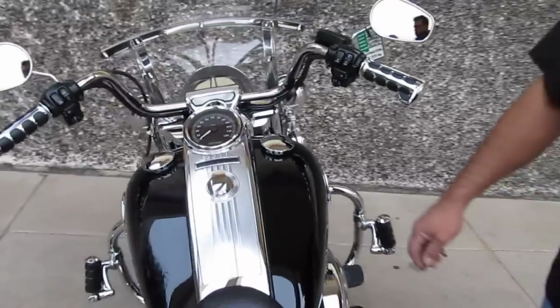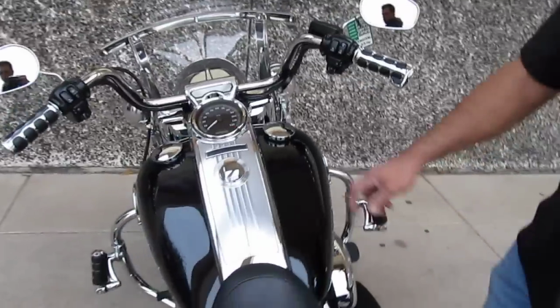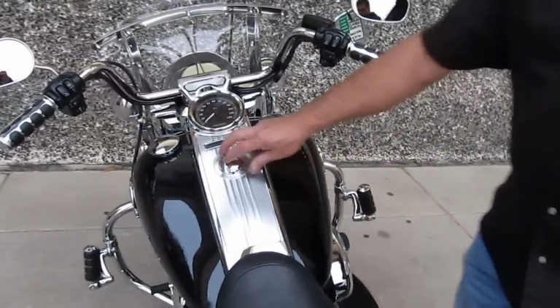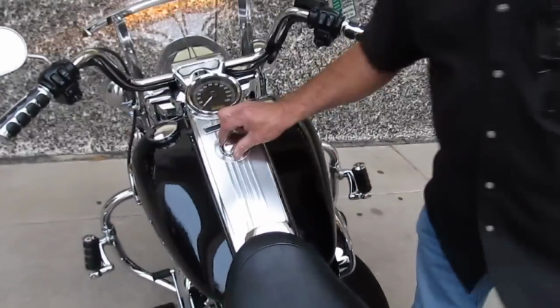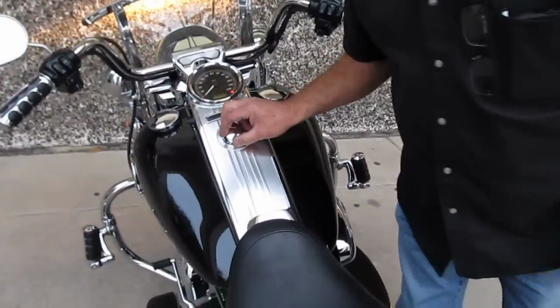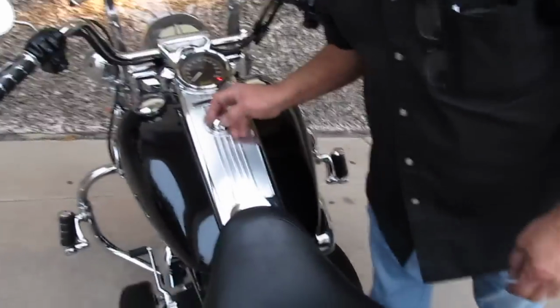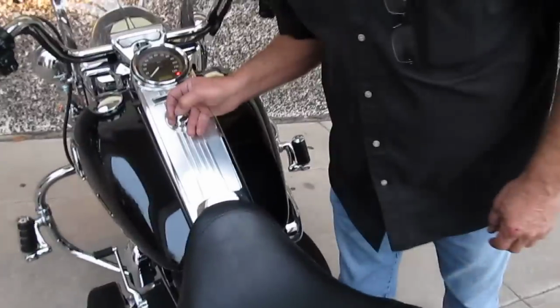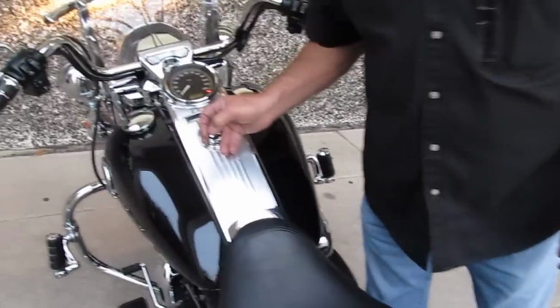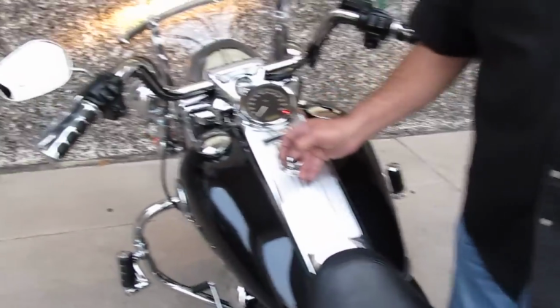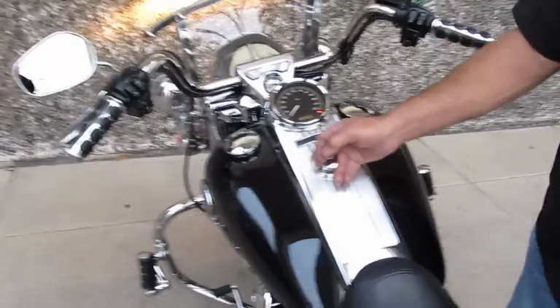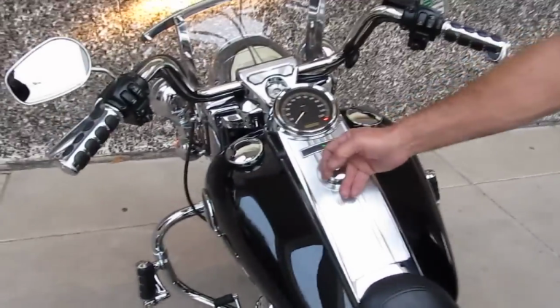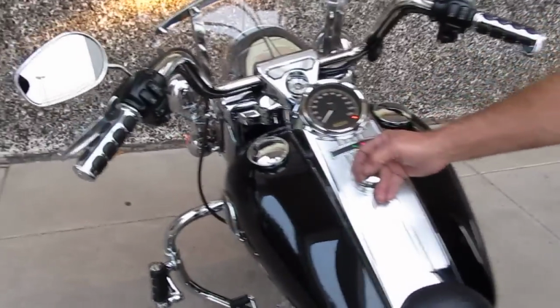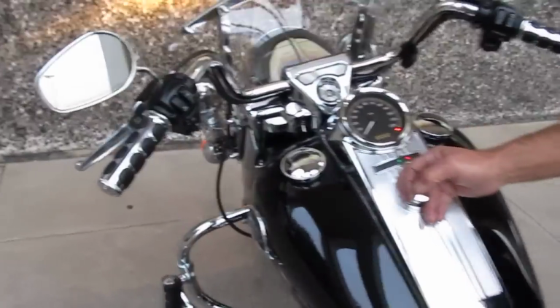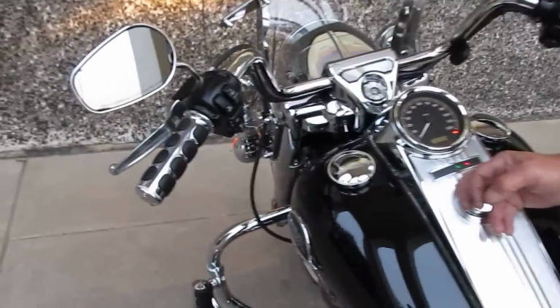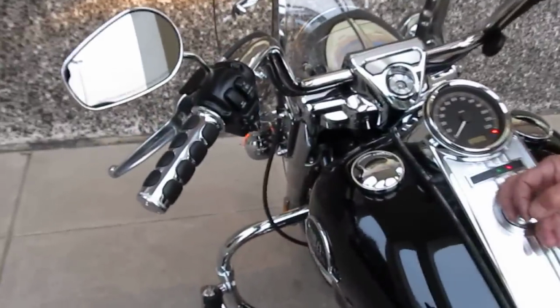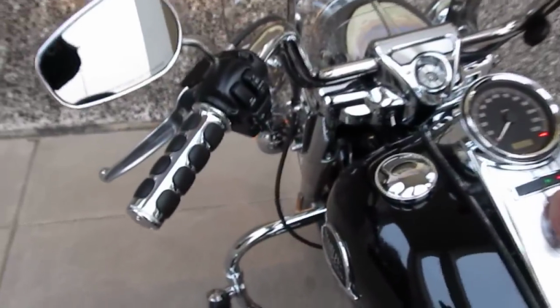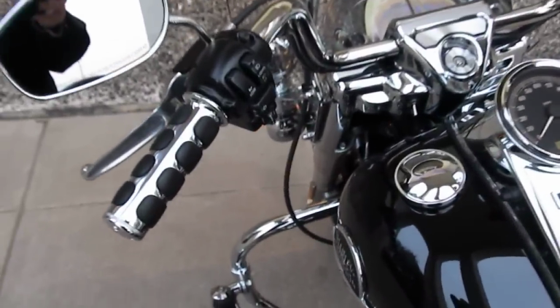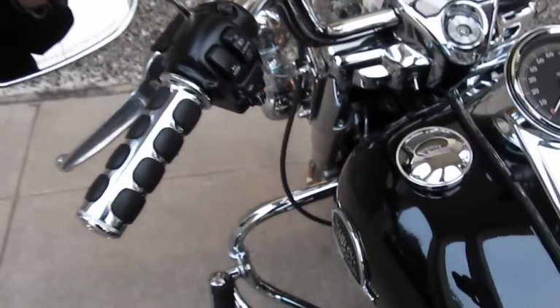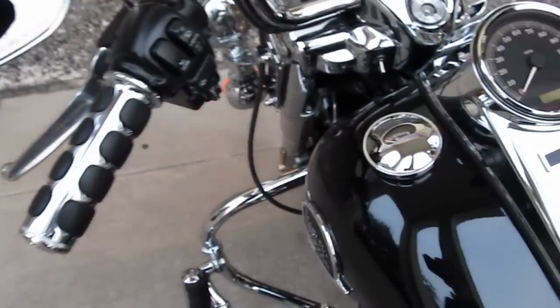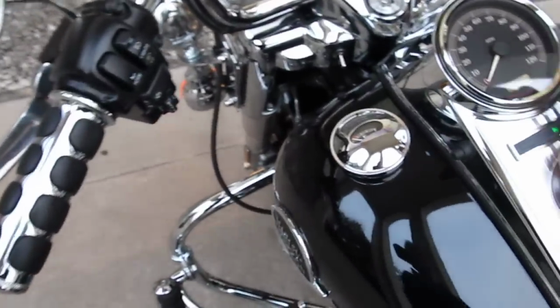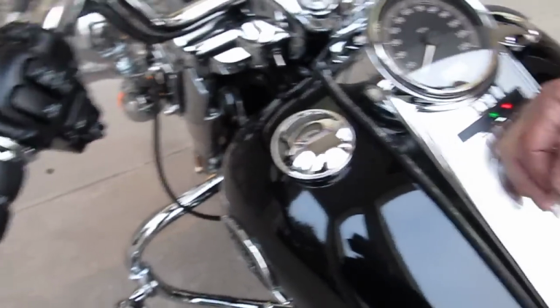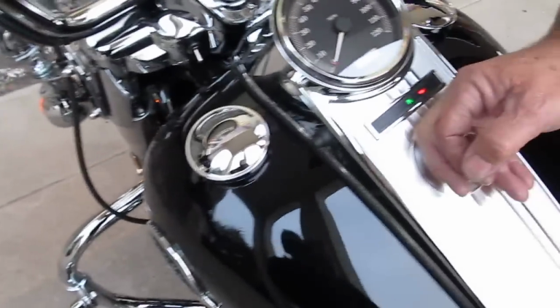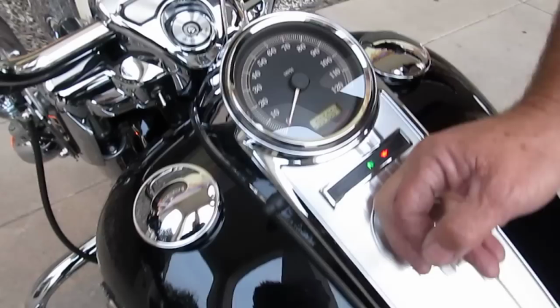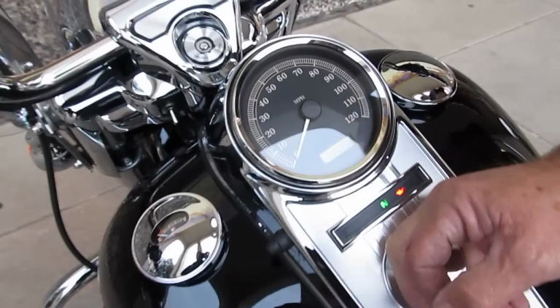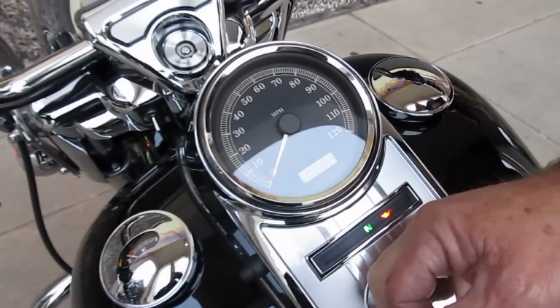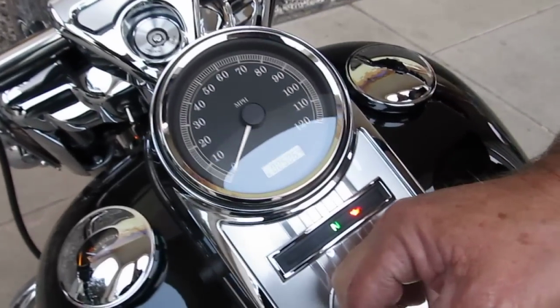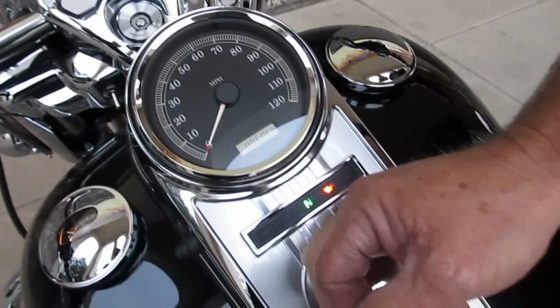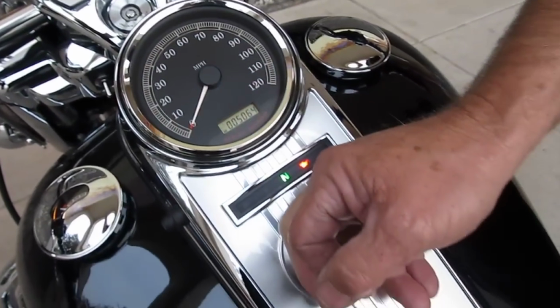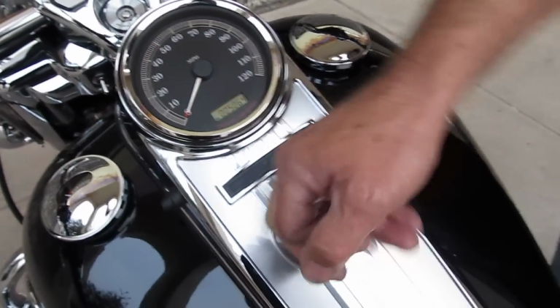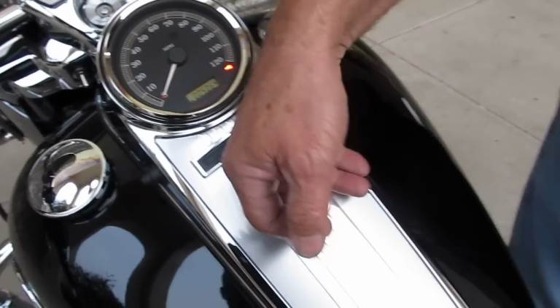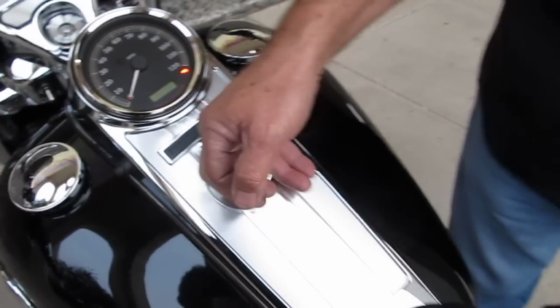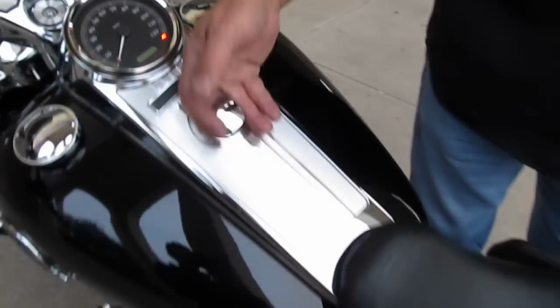The bike's only got 5,064 miles. That's amazing — doesn't look like it ever got out of the garage. Just now getting warmed up a little bit.